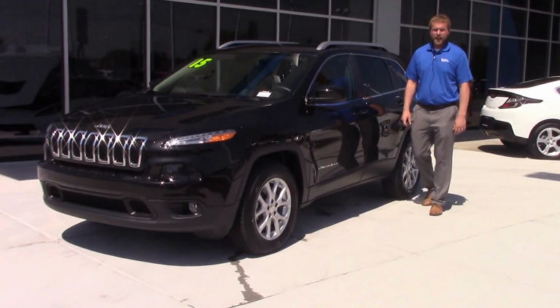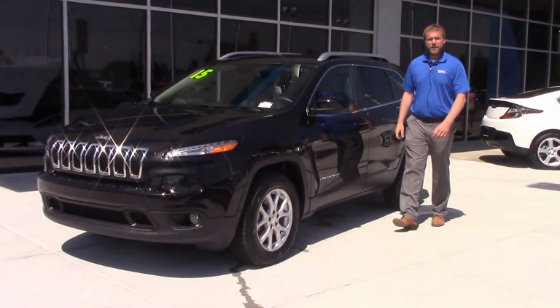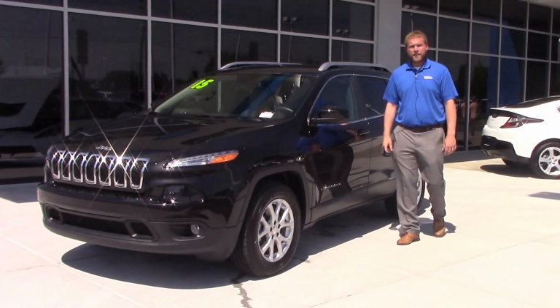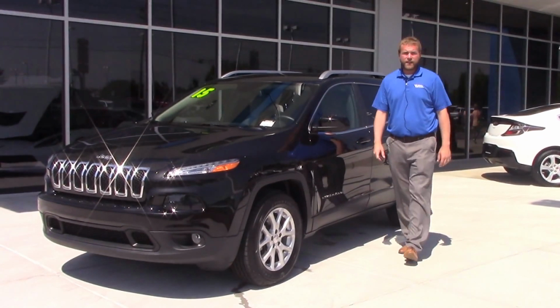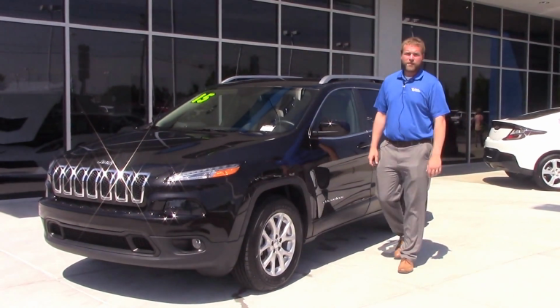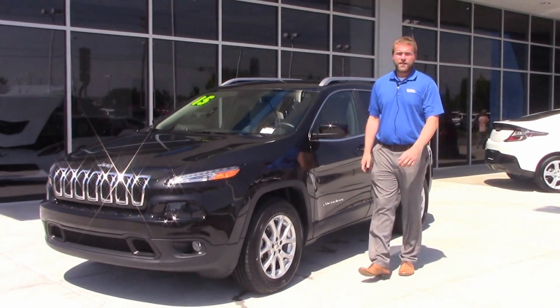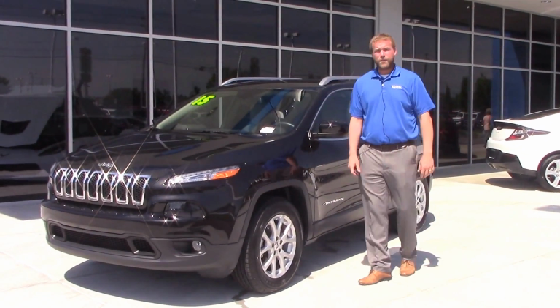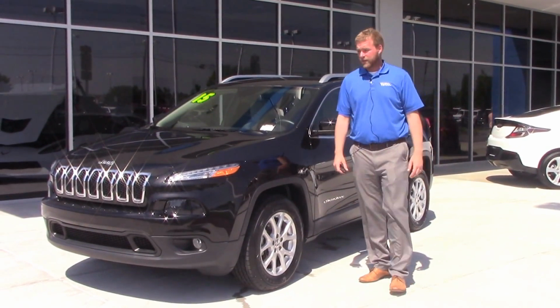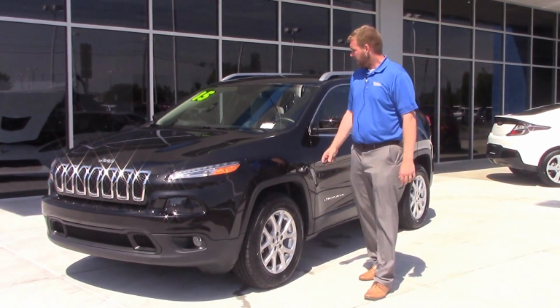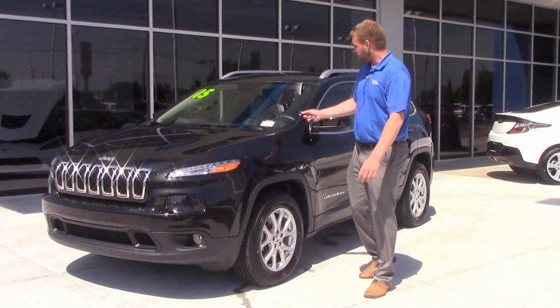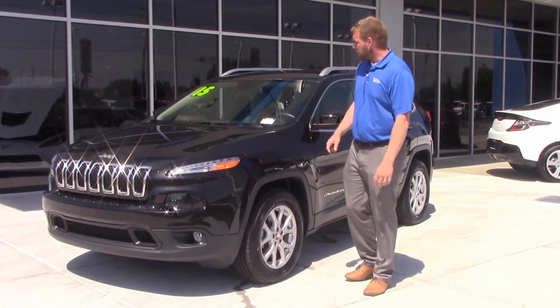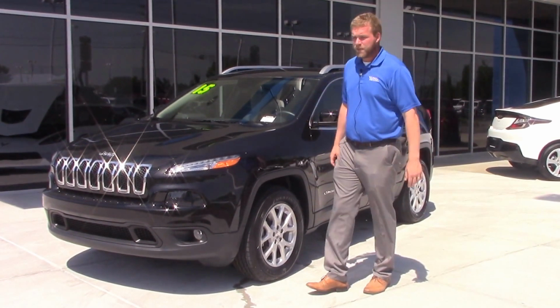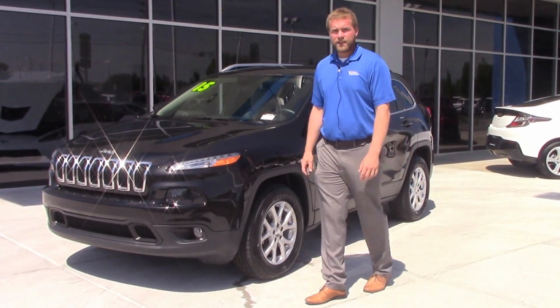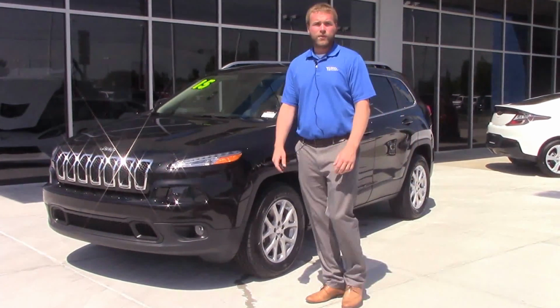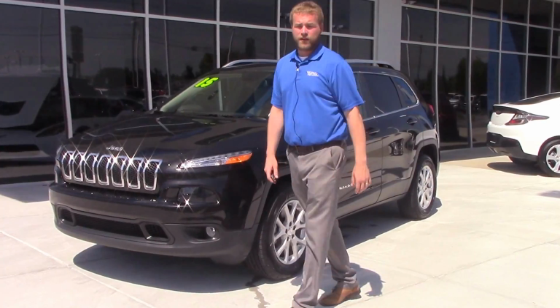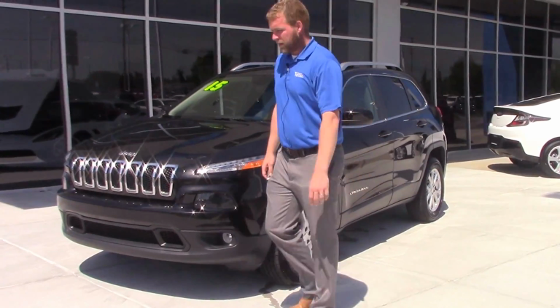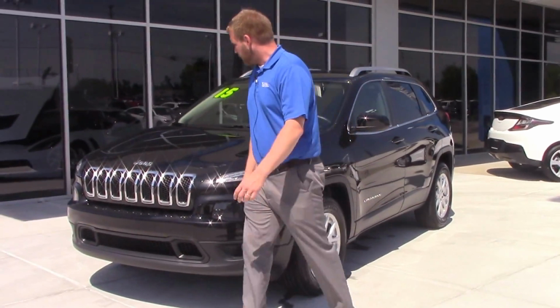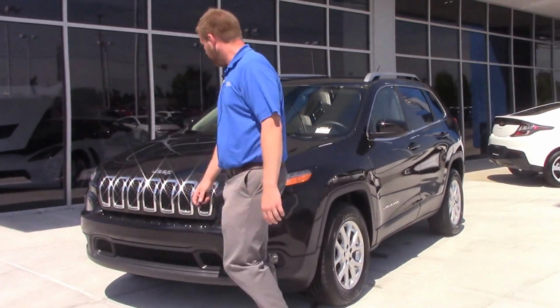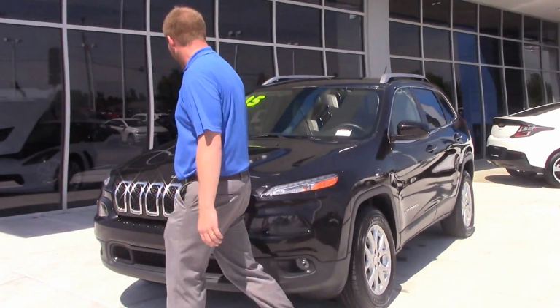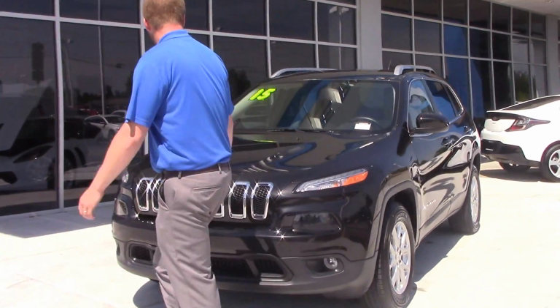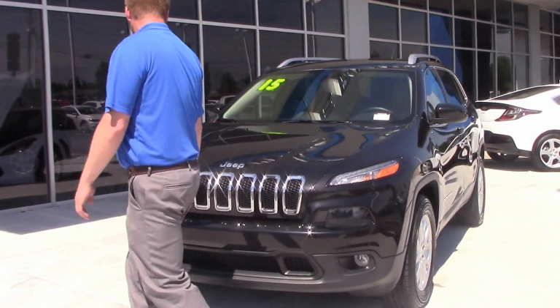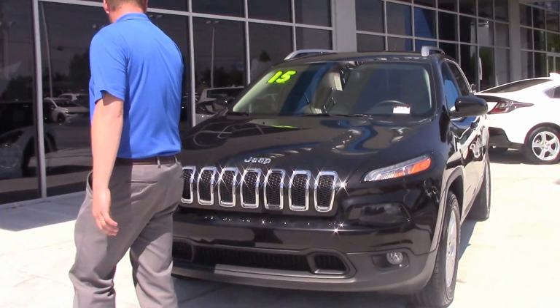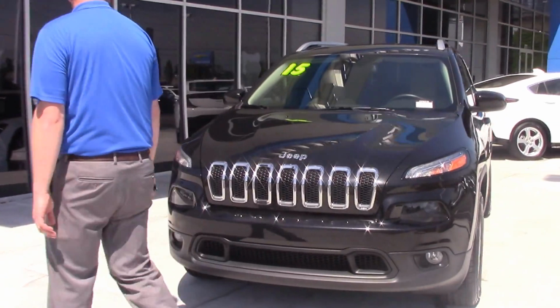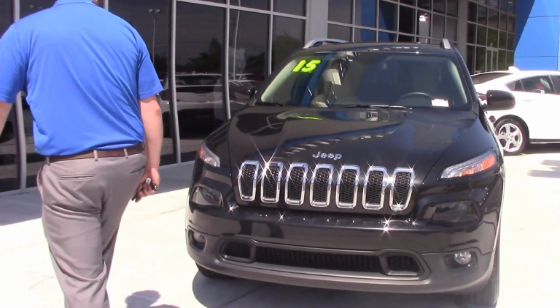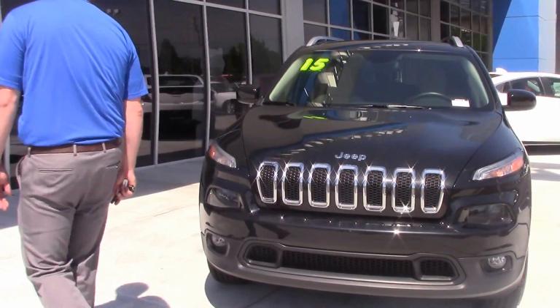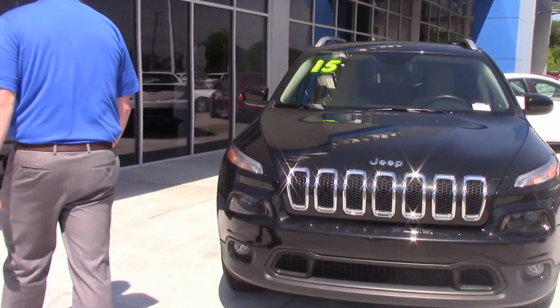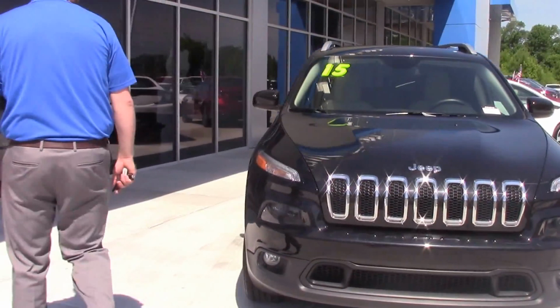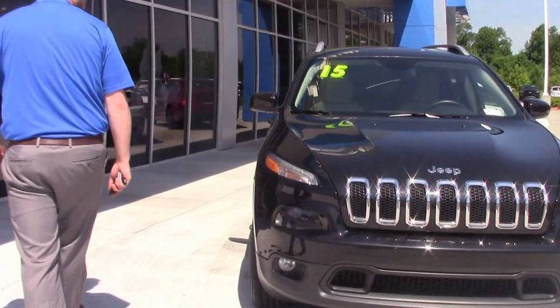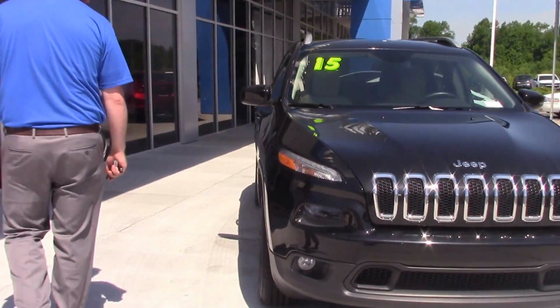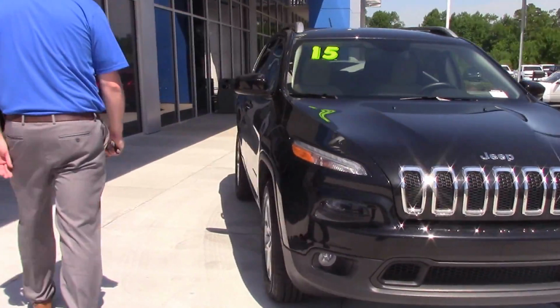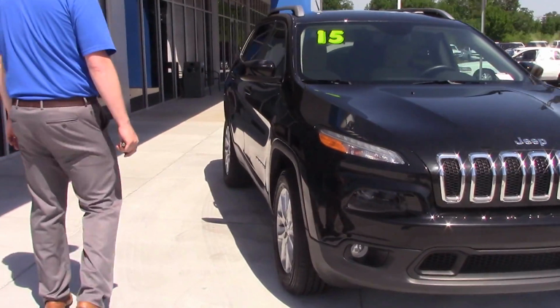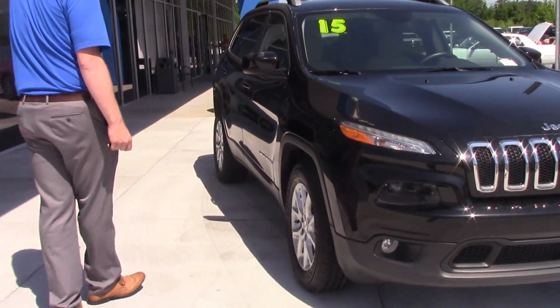Hey everybody, Tim Langley here at Hubert Investor Chevrolet in Wilson. I've got stock number CP6210 — it's a beautiful dark gray 2015 Jeep Cherokee 4x4 Latitude Edition.